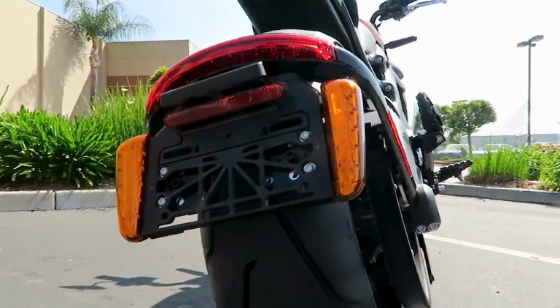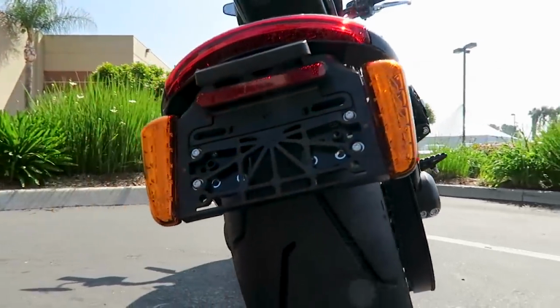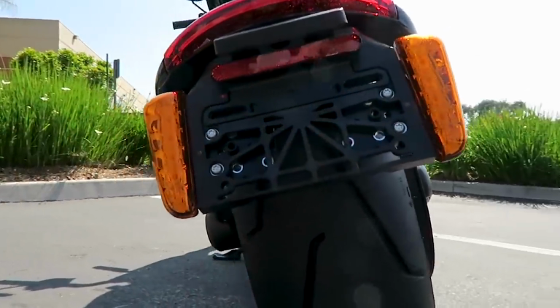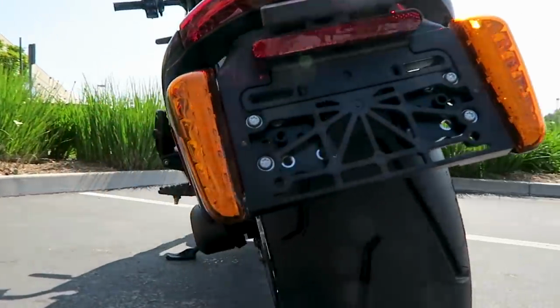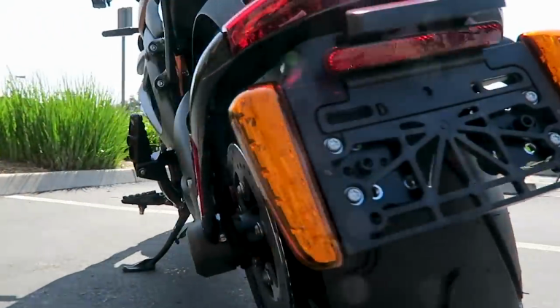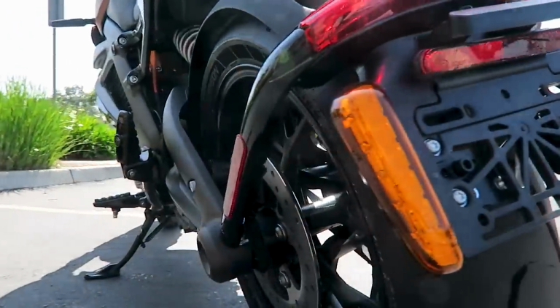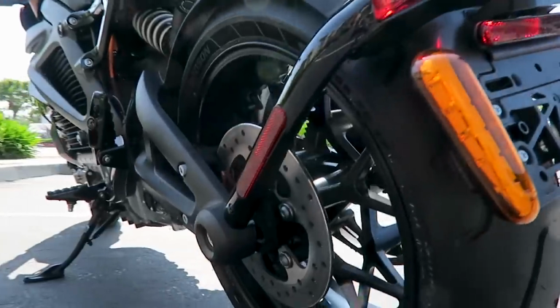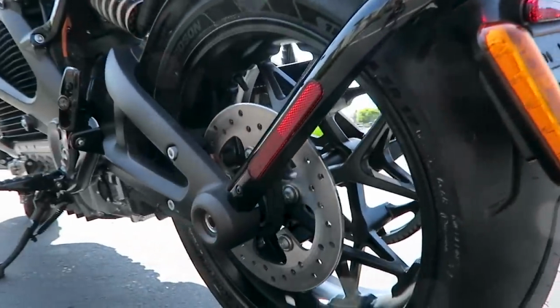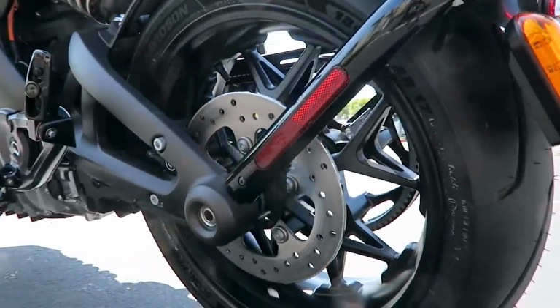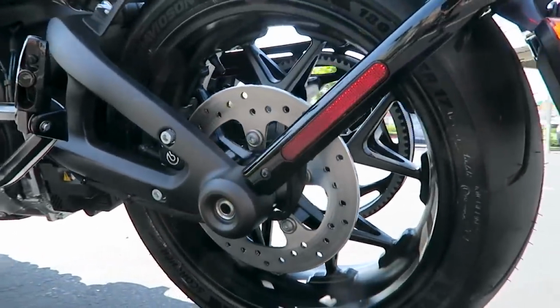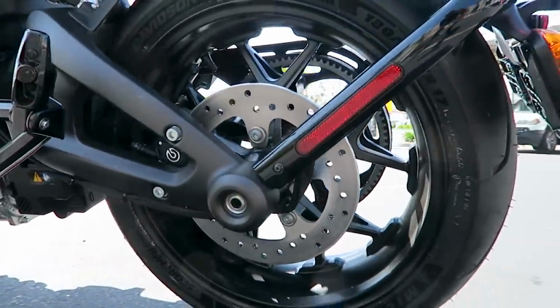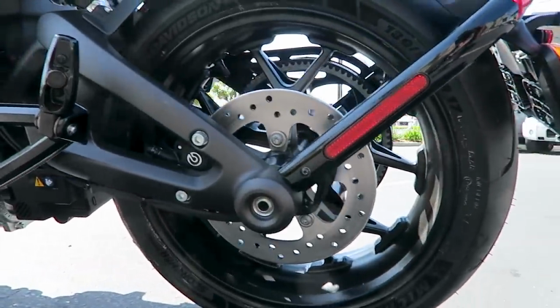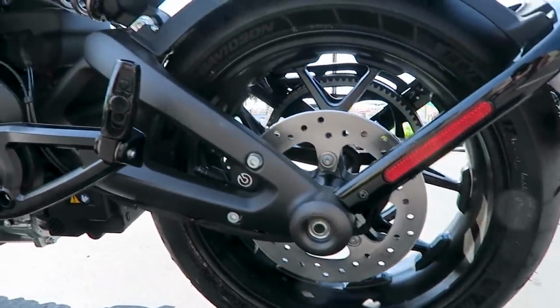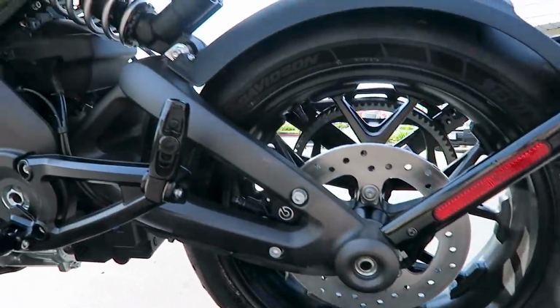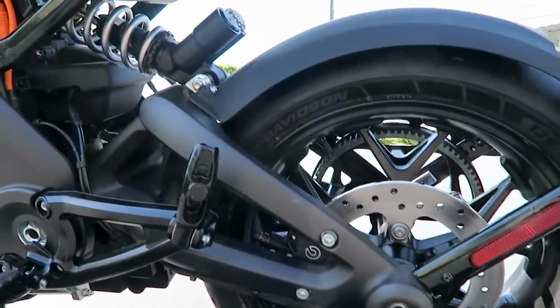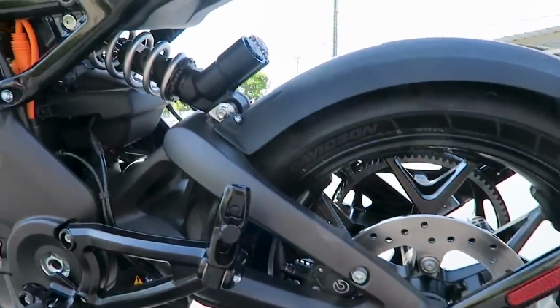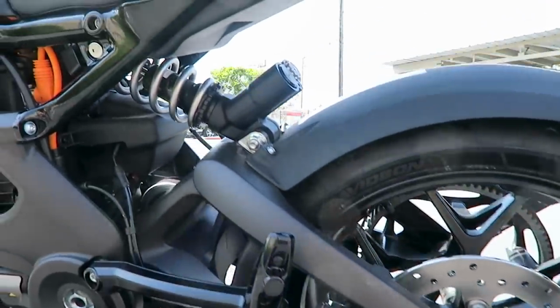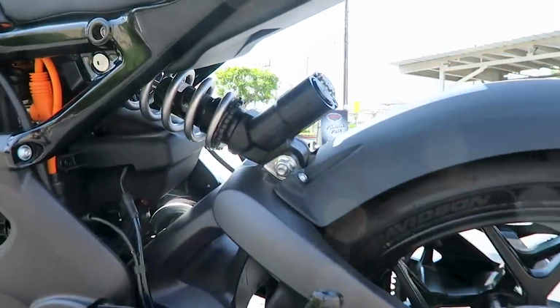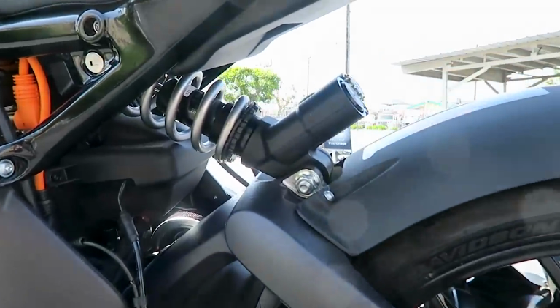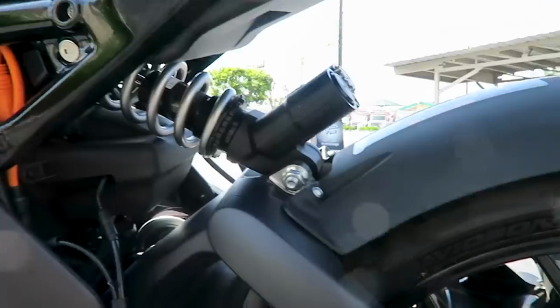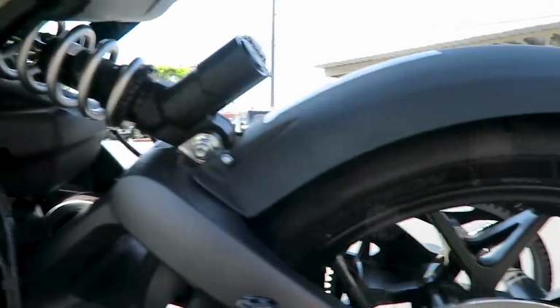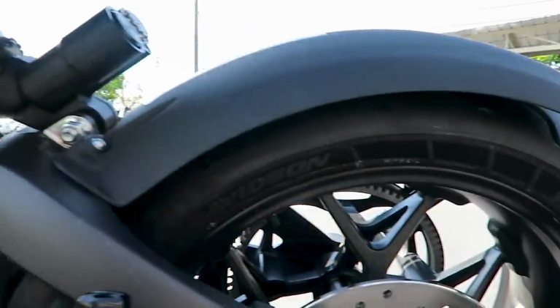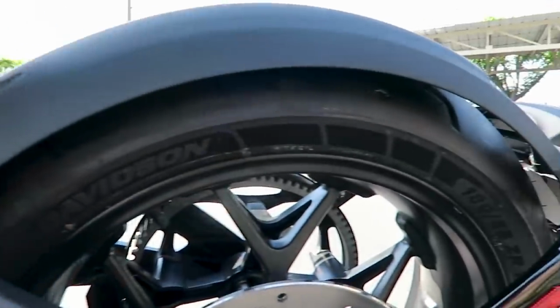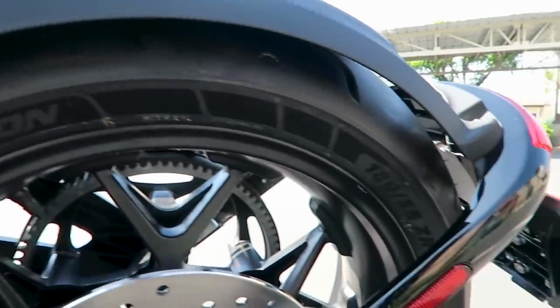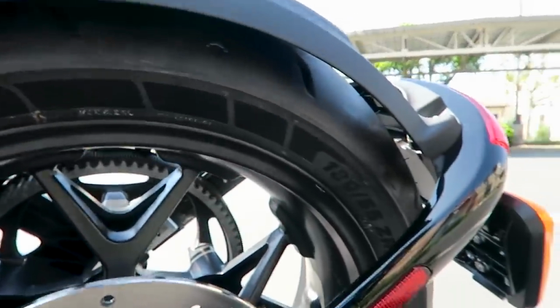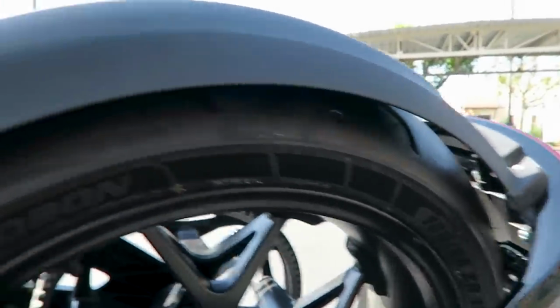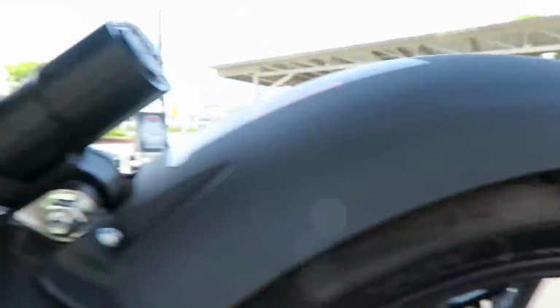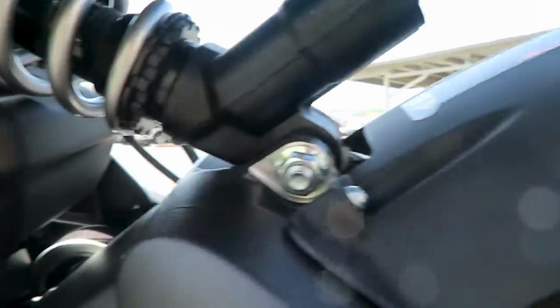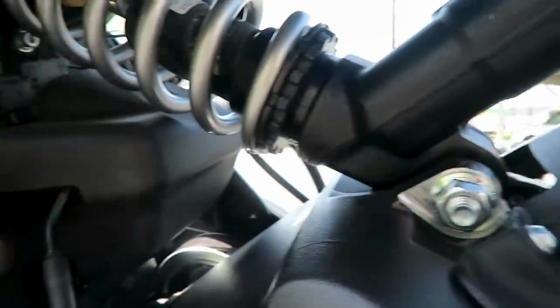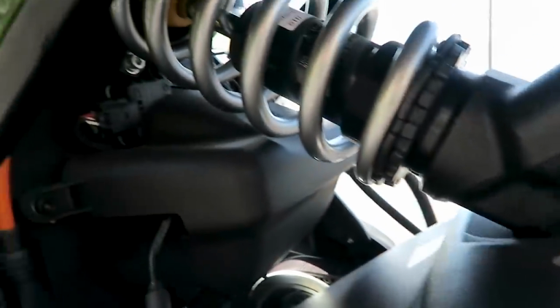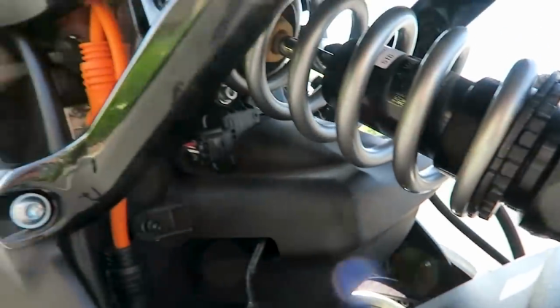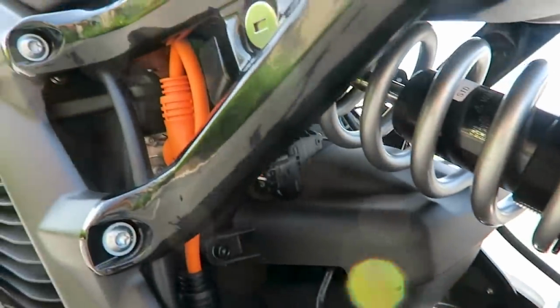120-millimeter width in the front, 180-millimeter width in the back. Just for a point of reference, 180 millimeter is the same width as a touring bike. So a pretty nice wide profile tire back there.